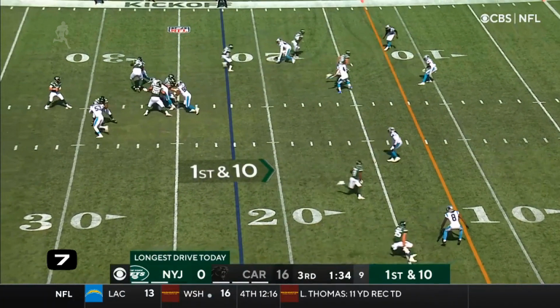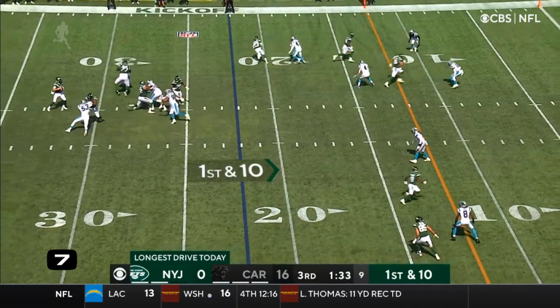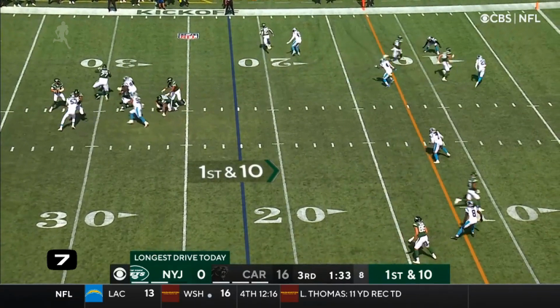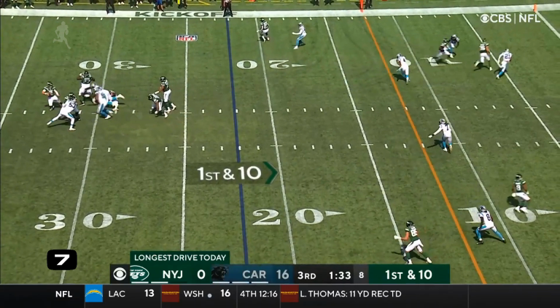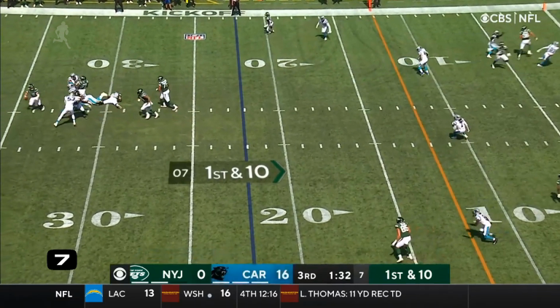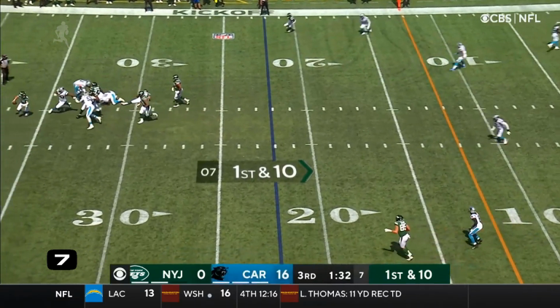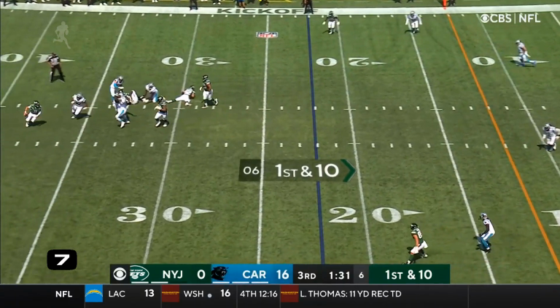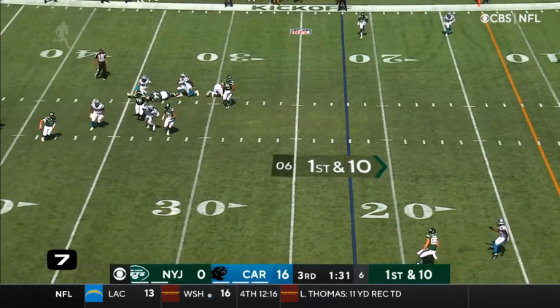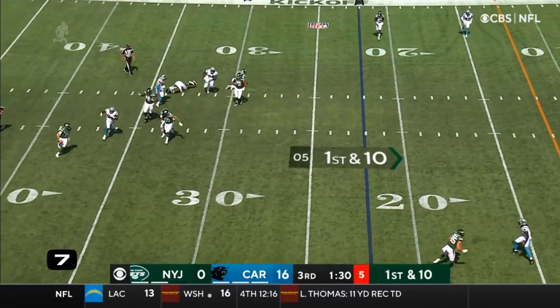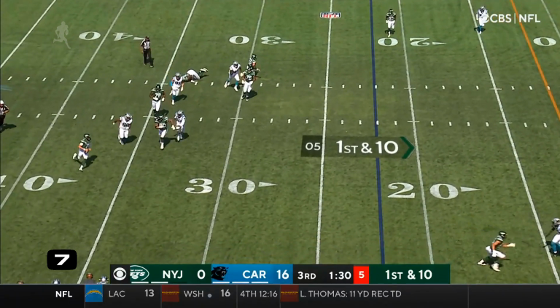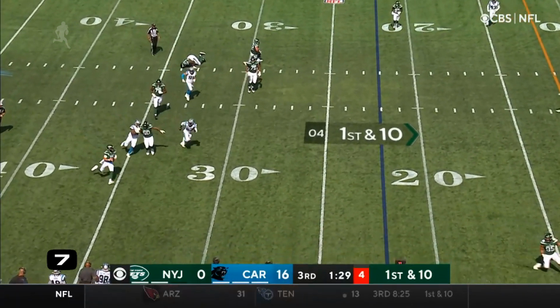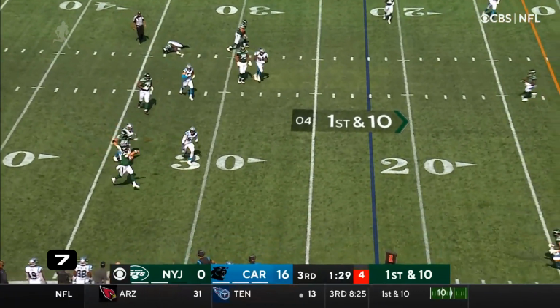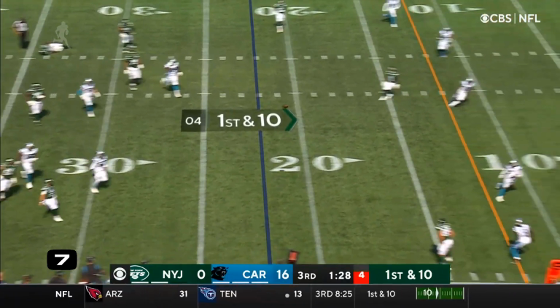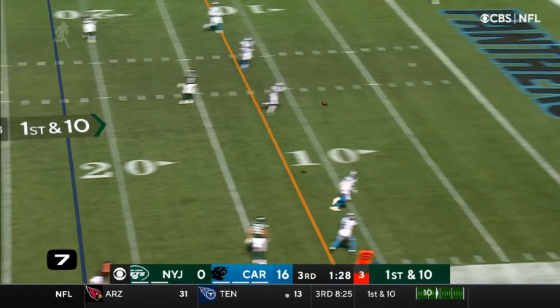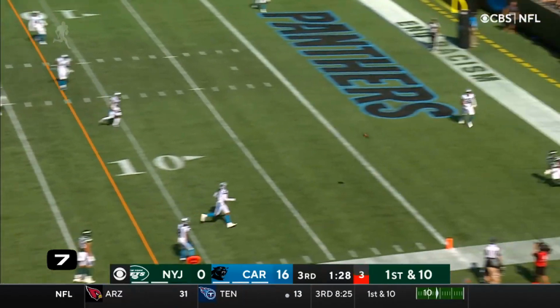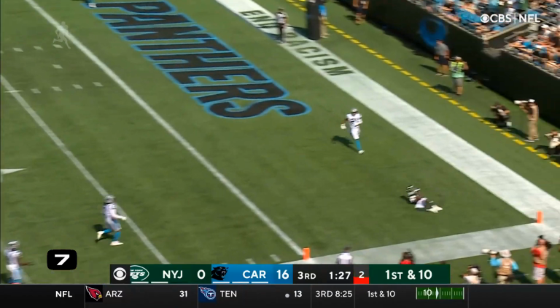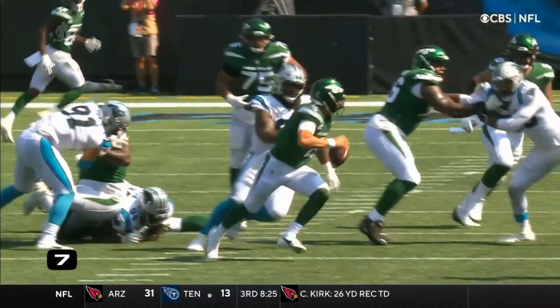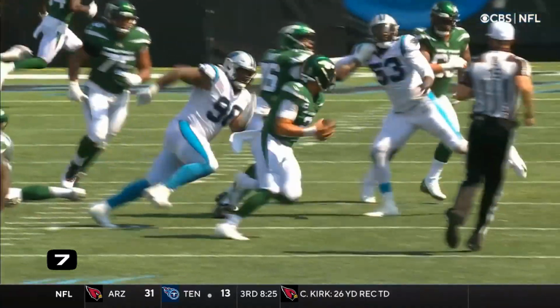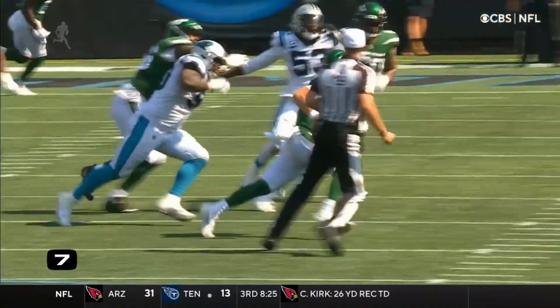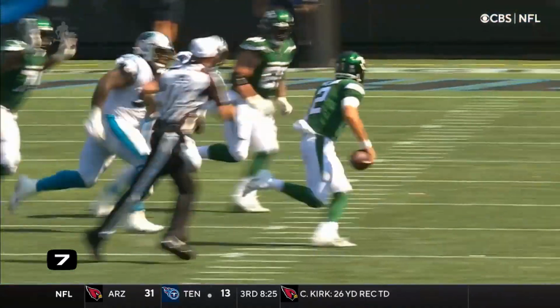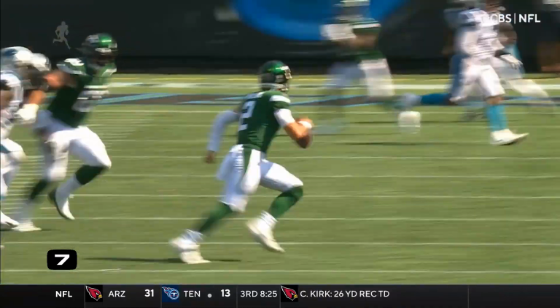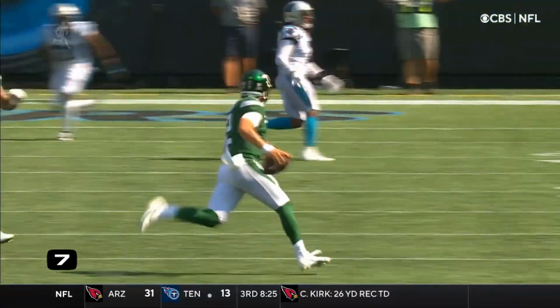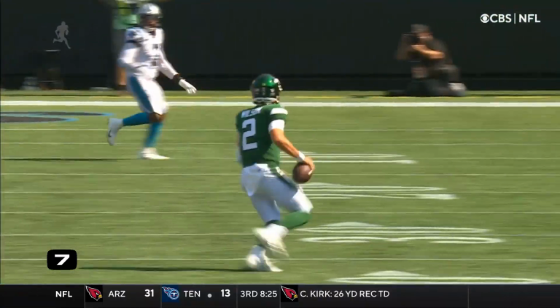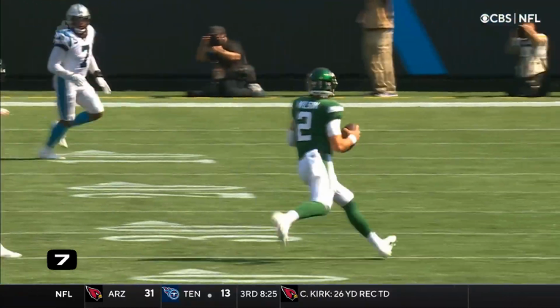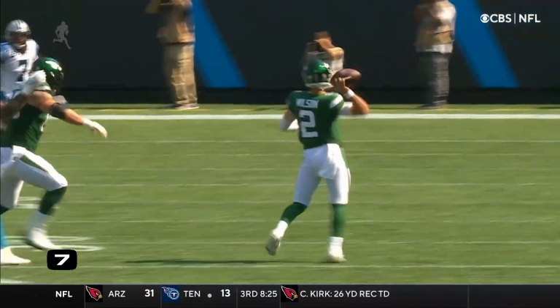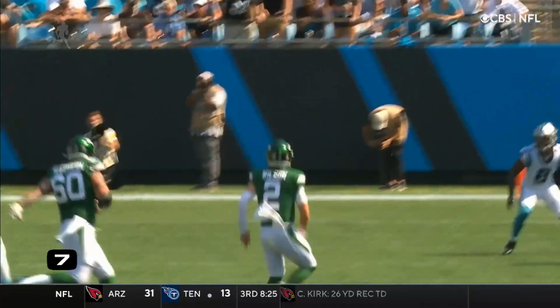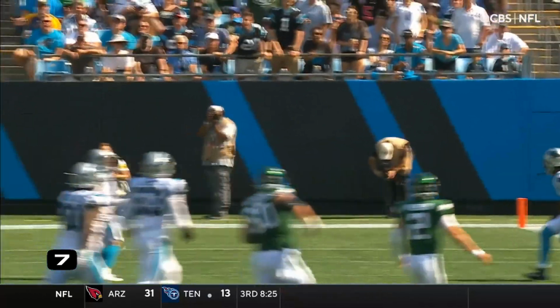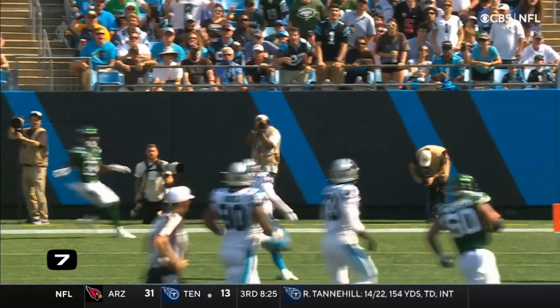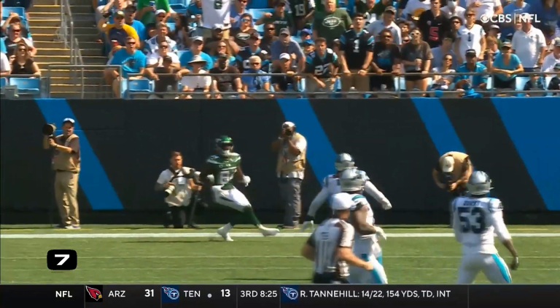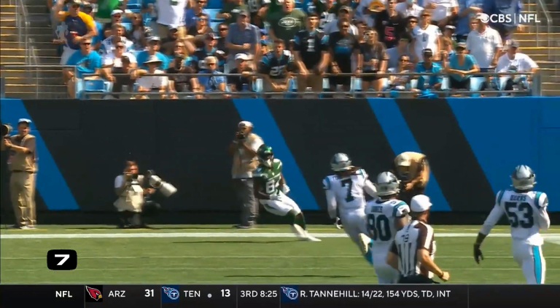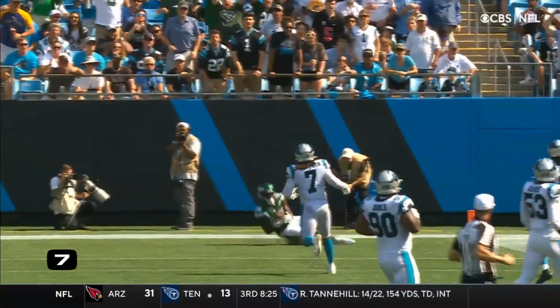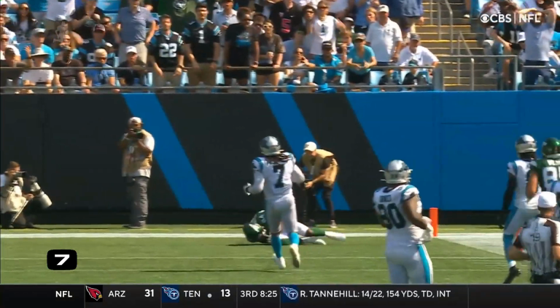Wilson going to the air, chased out by Daquan Jones. Wilson, looking in — it's a wide open touchdown! First NFL touchdown for Zach Wilson!